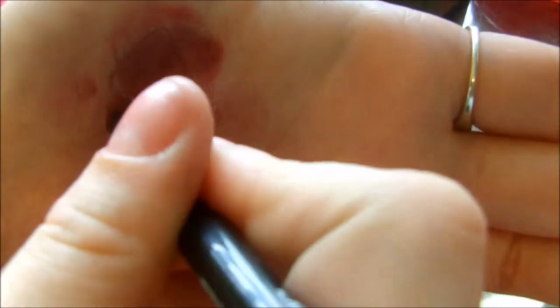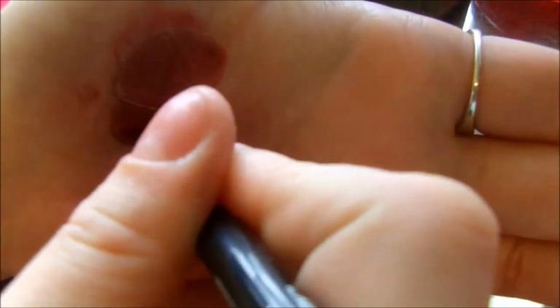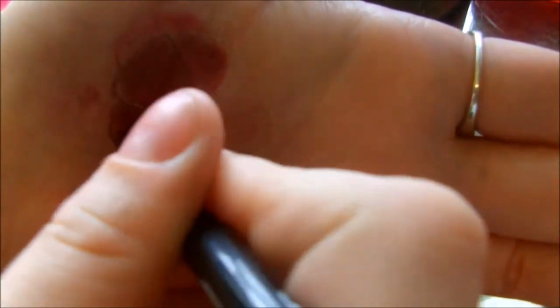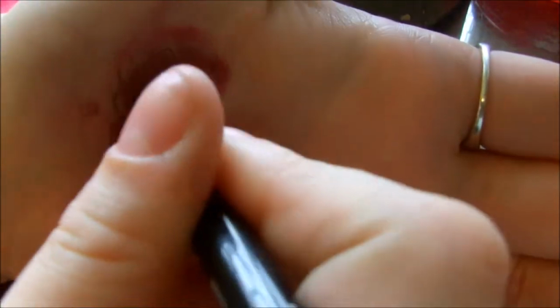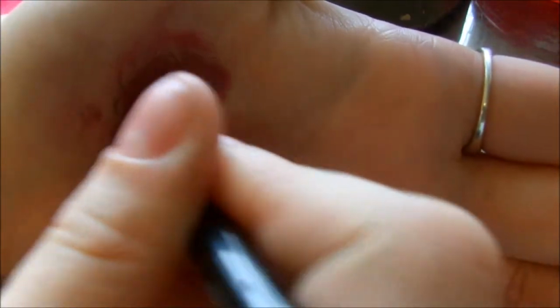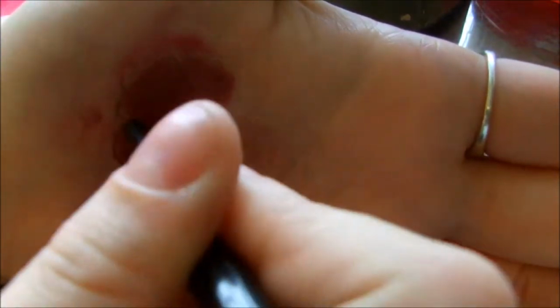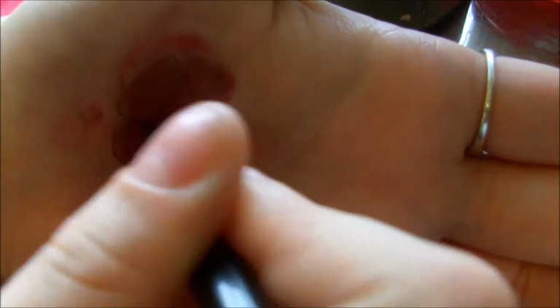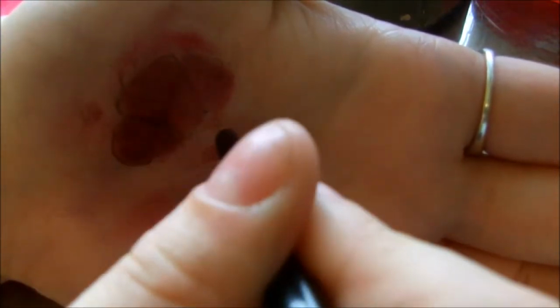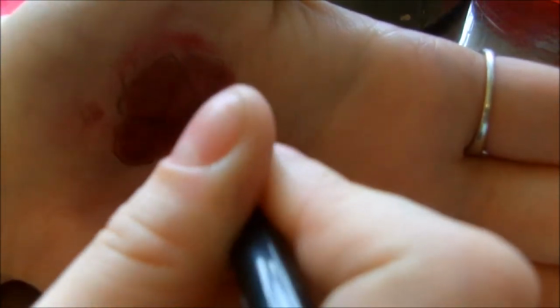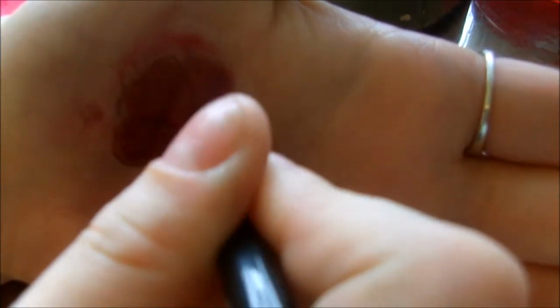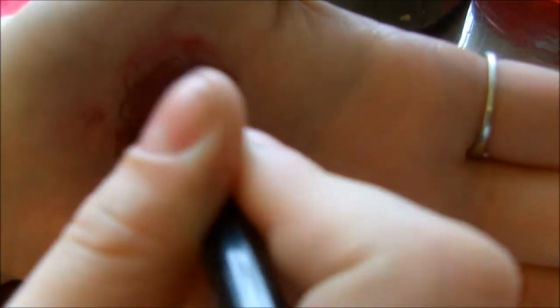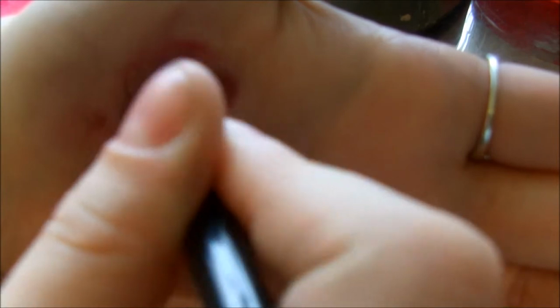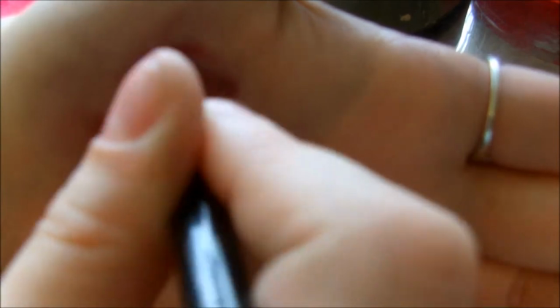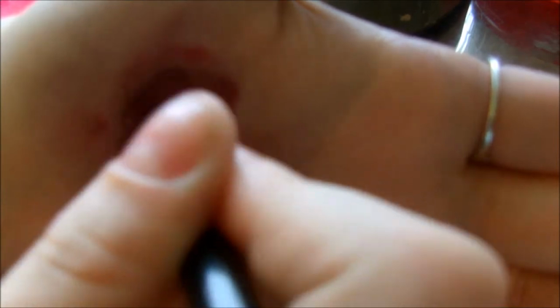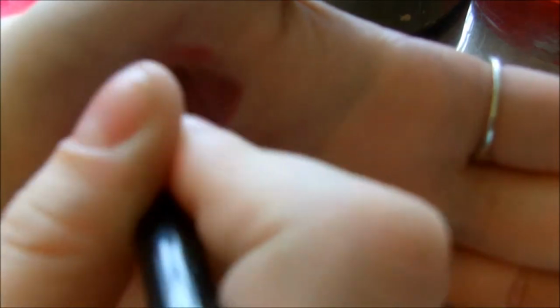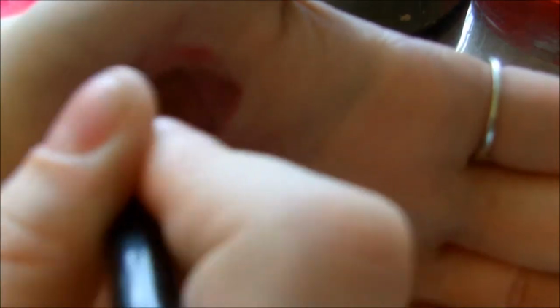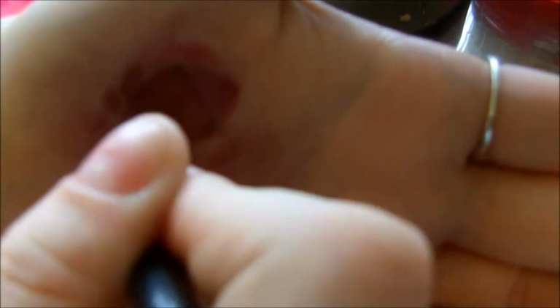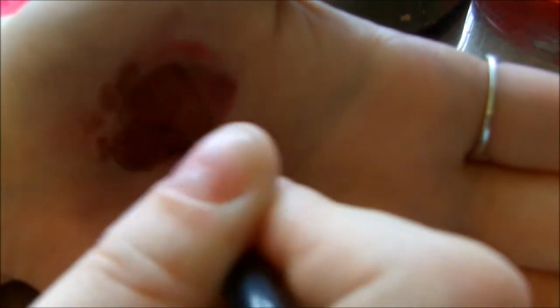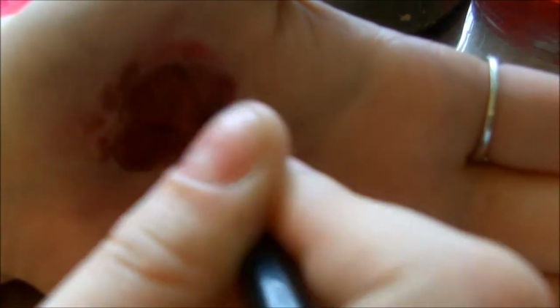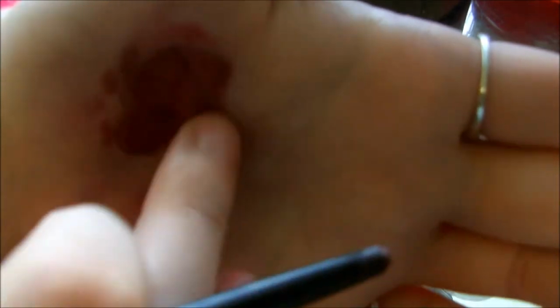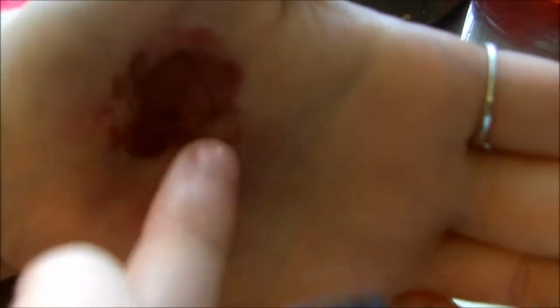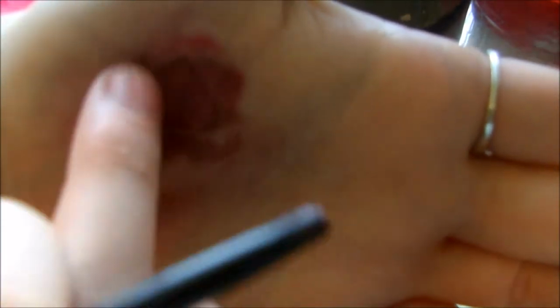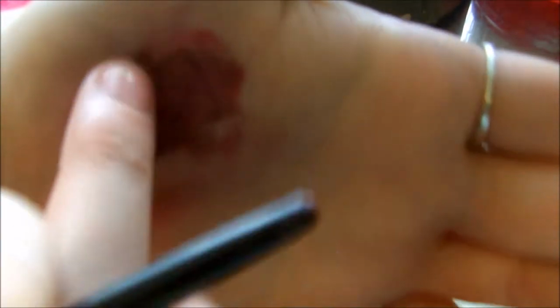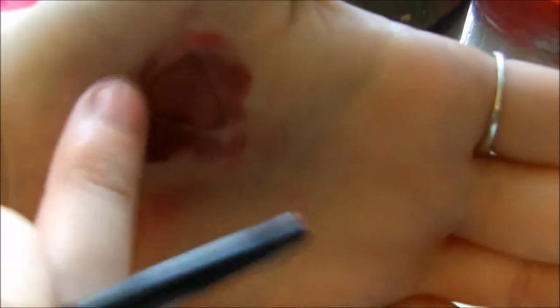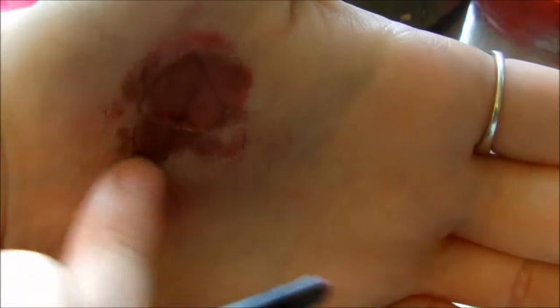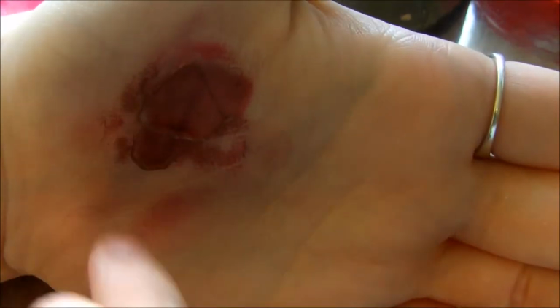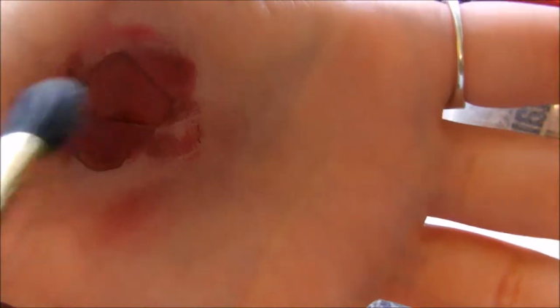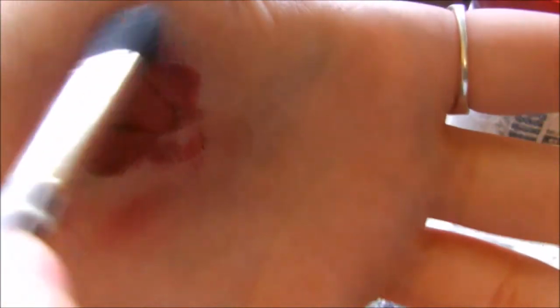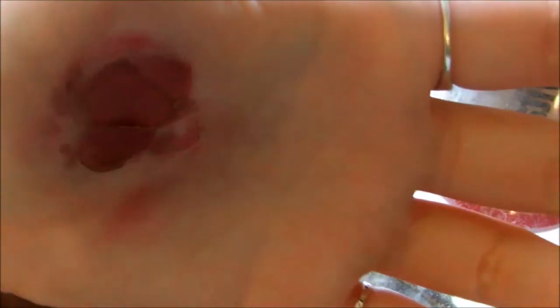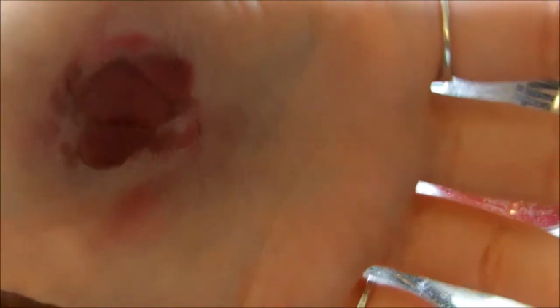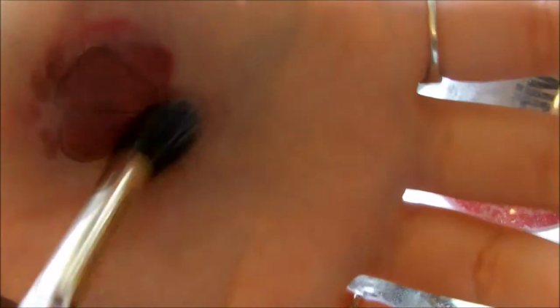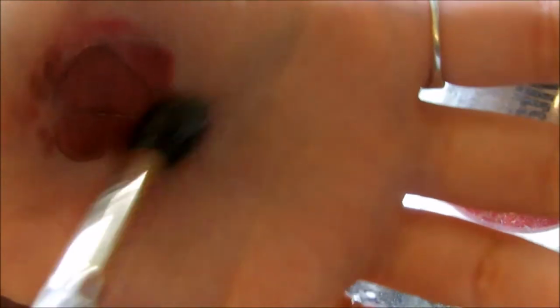Now I'm taking a dark lip liner and just going around some edges and underneath the little stringy pieces just to make it a lot darker in some places, like it naturally would be. And I do take this on the outer area as well.